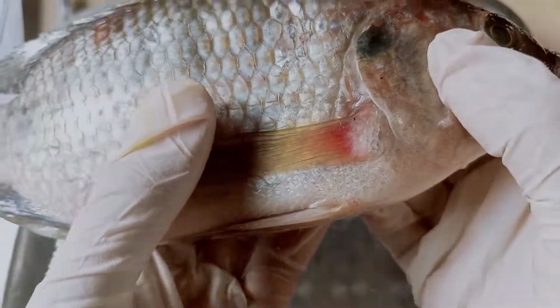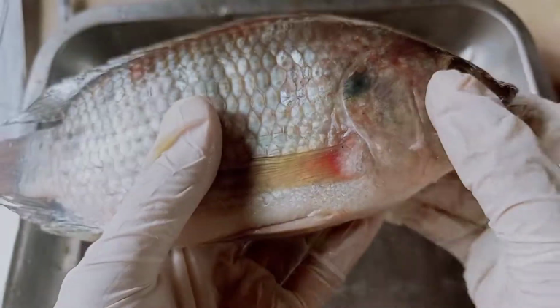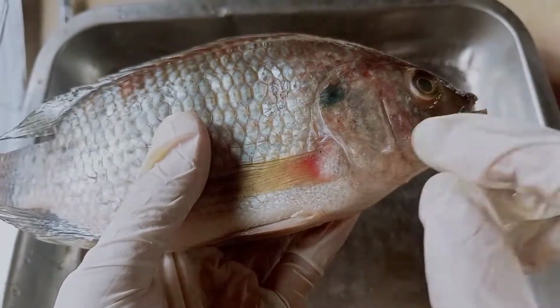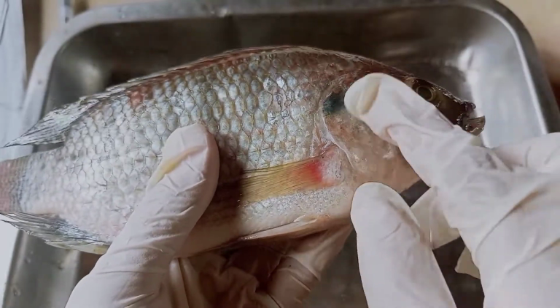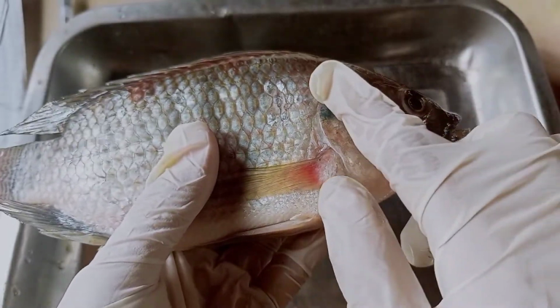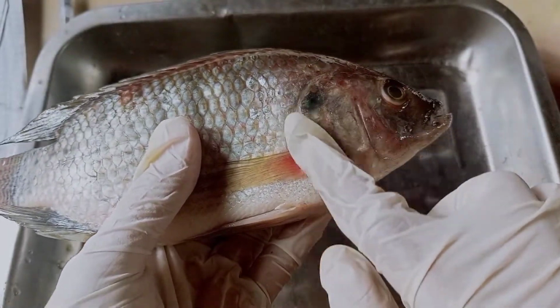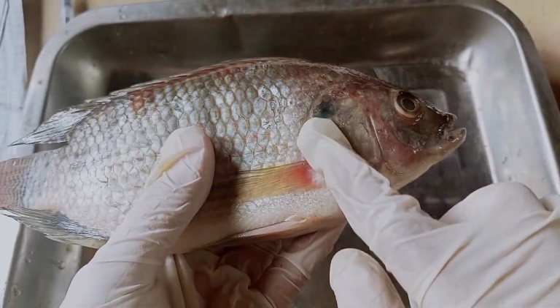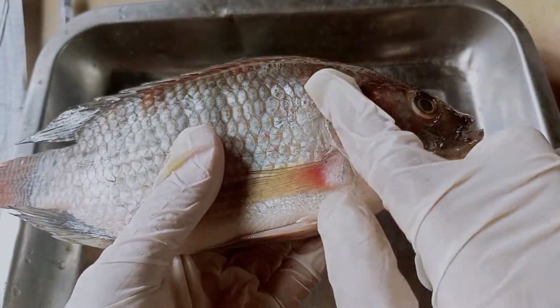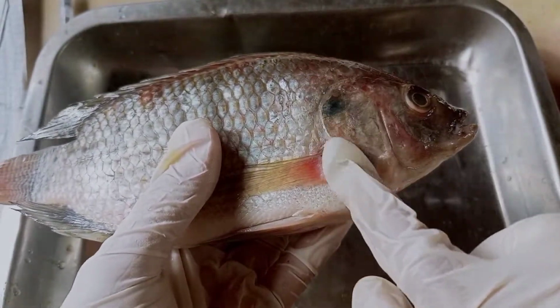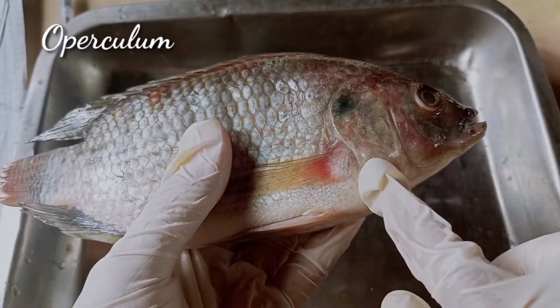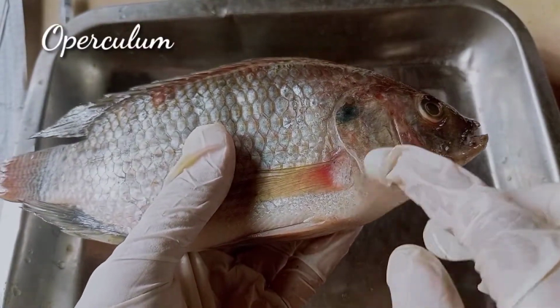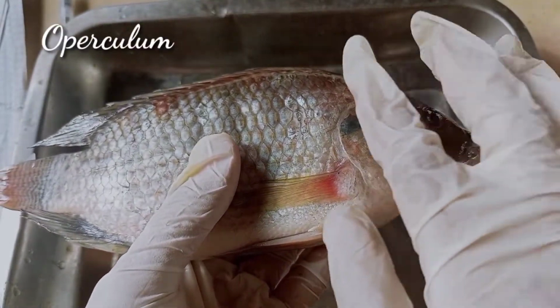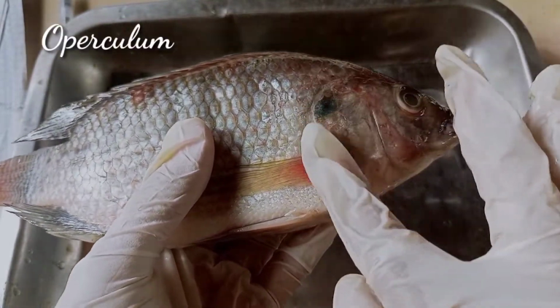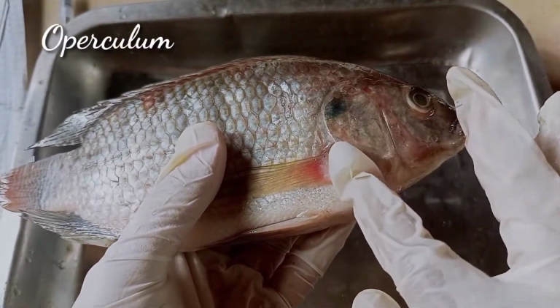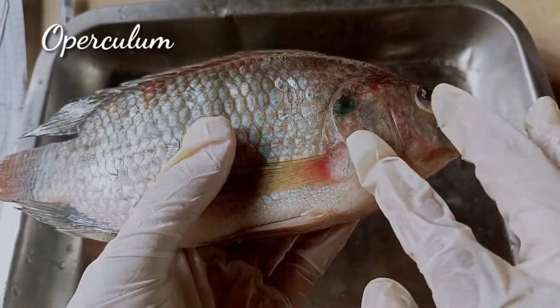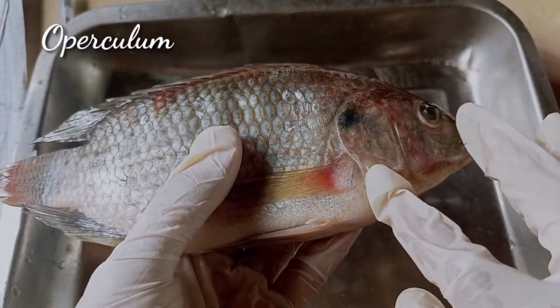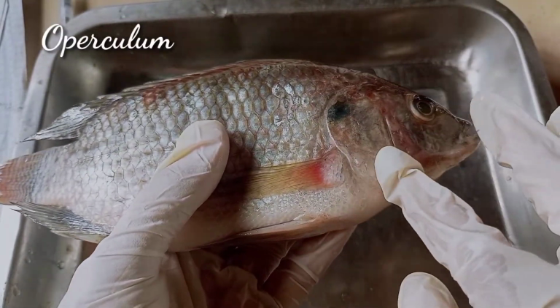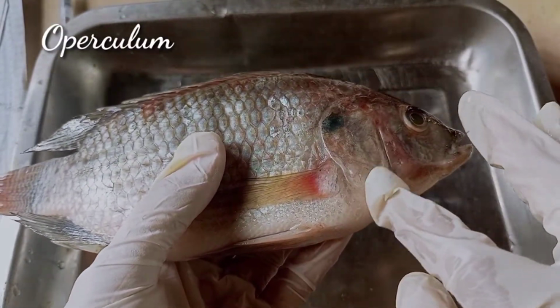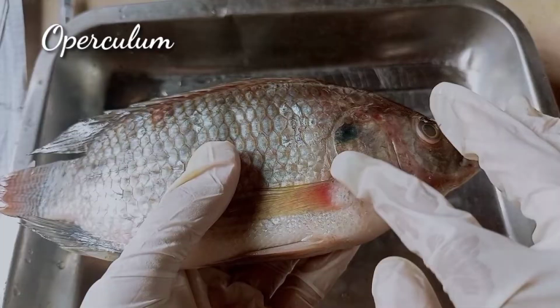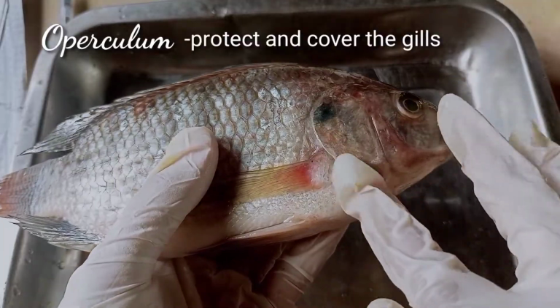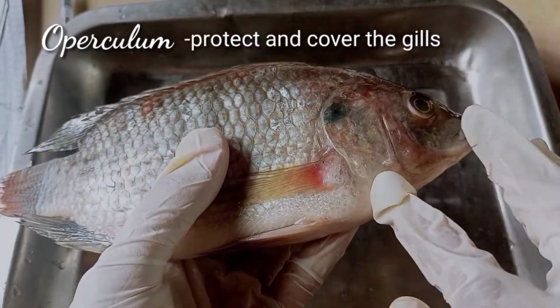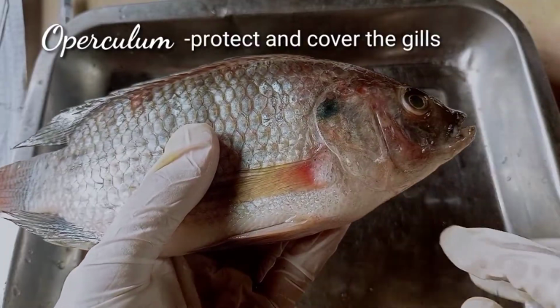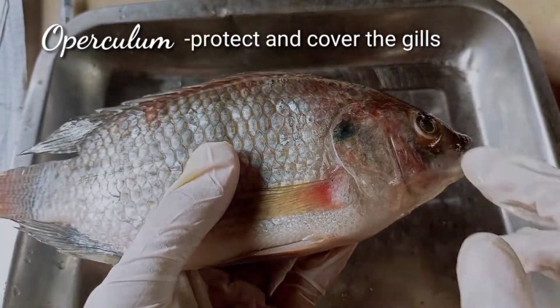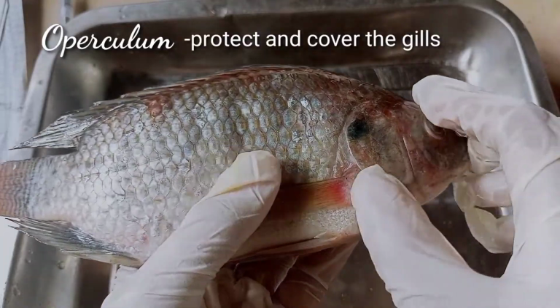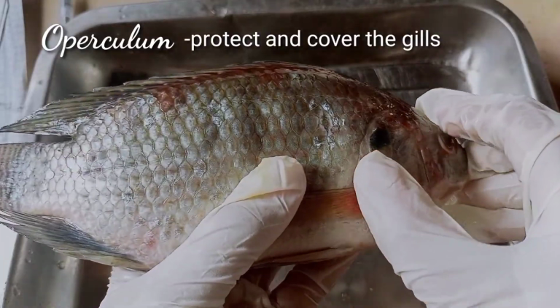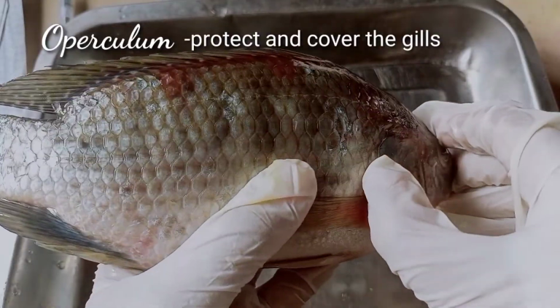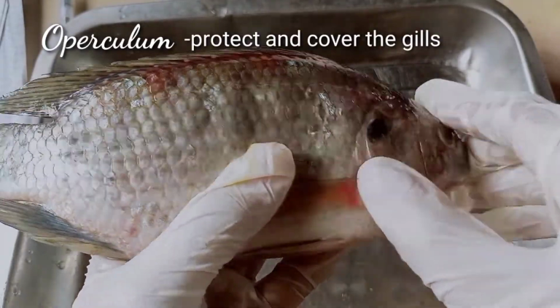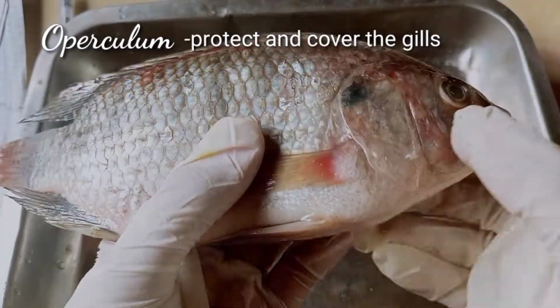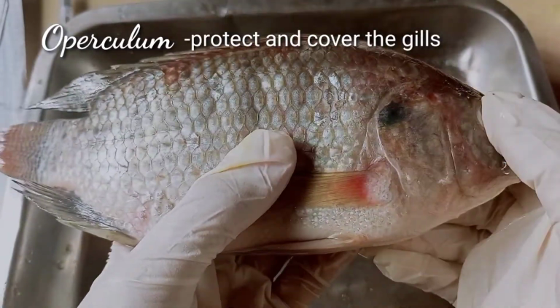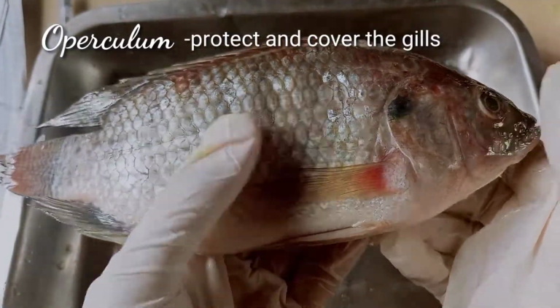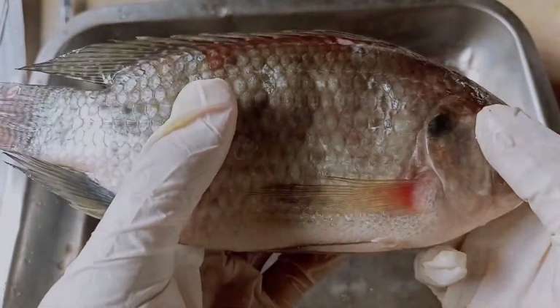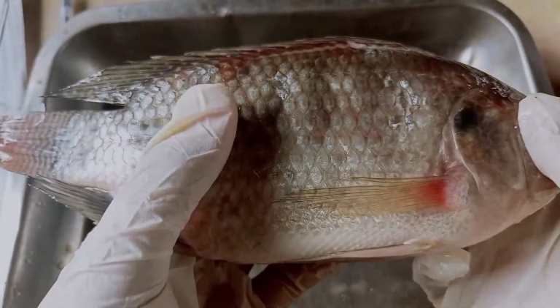Here we have what we call the operculum. This is what protects and covers the gills of our tilapia.